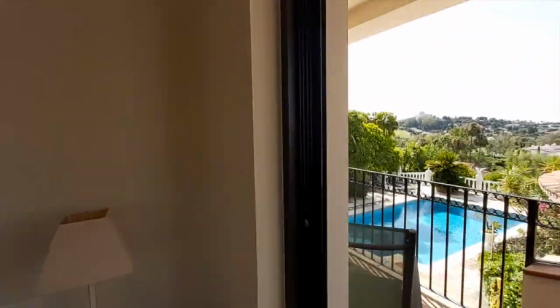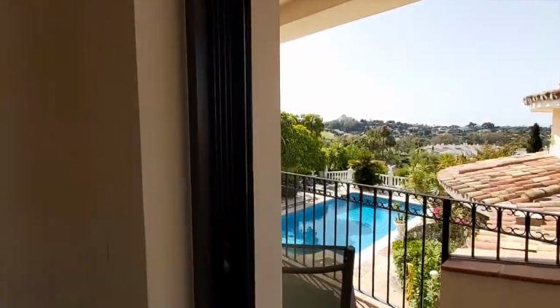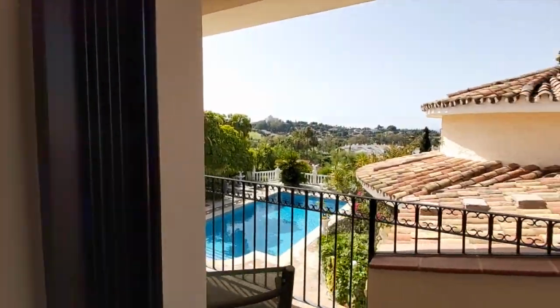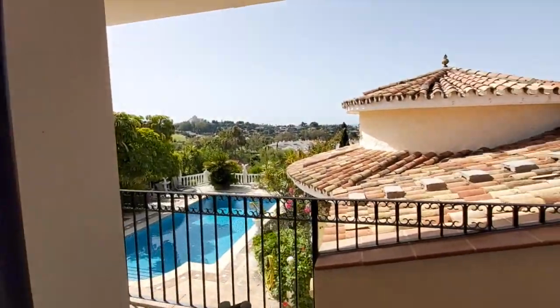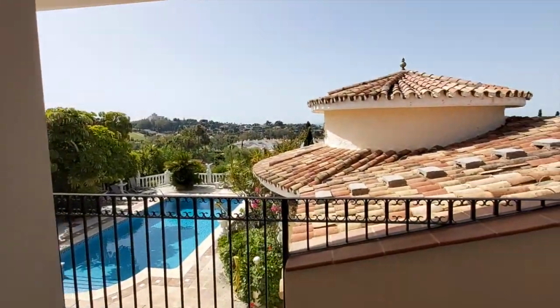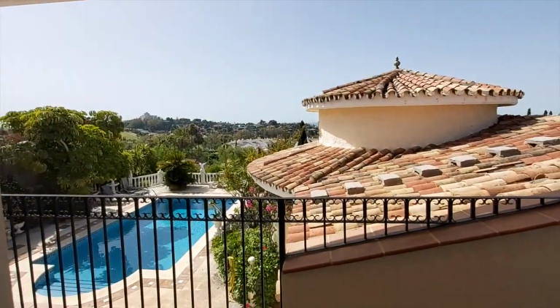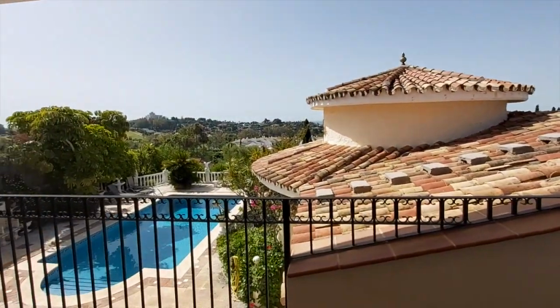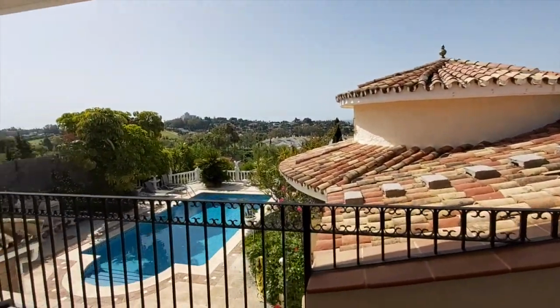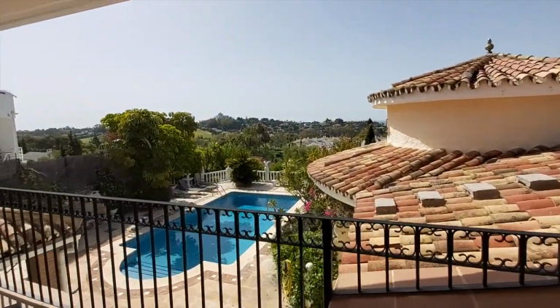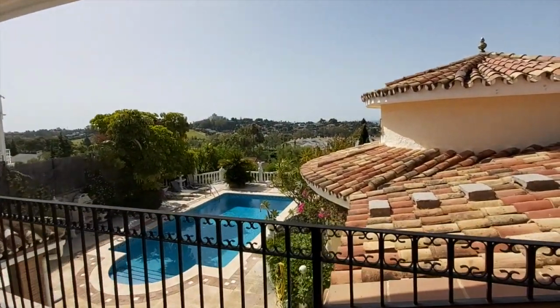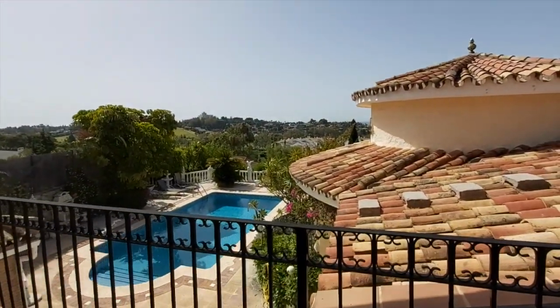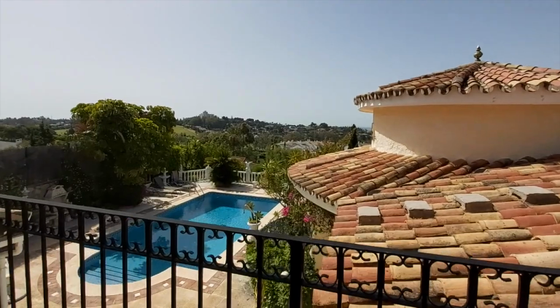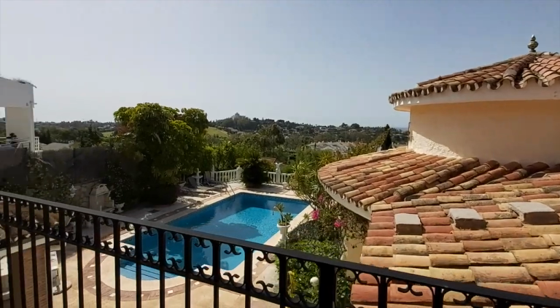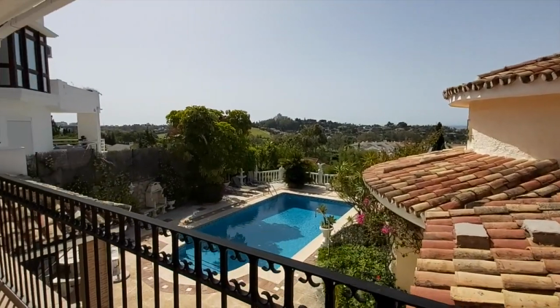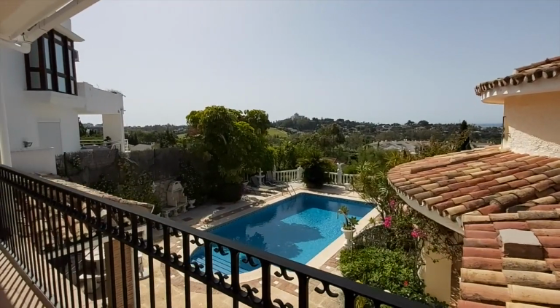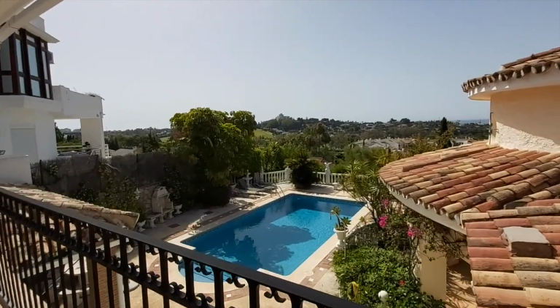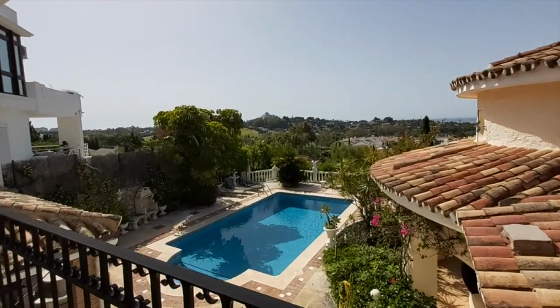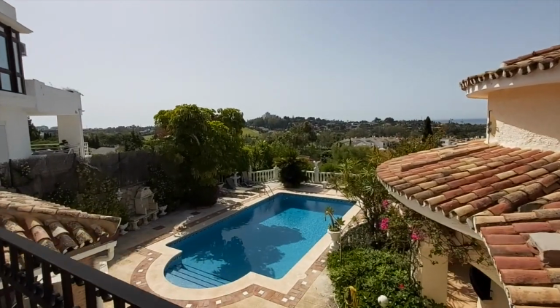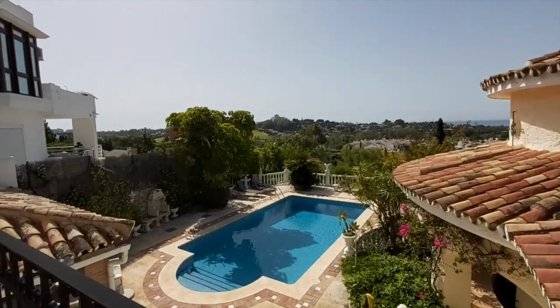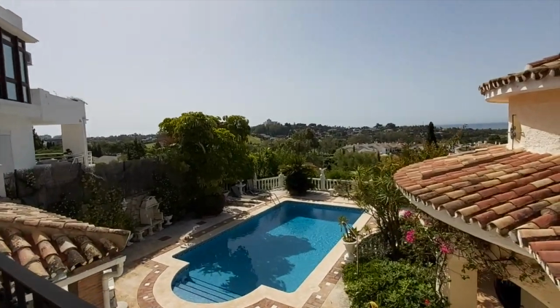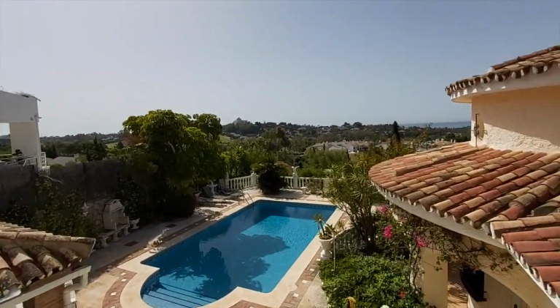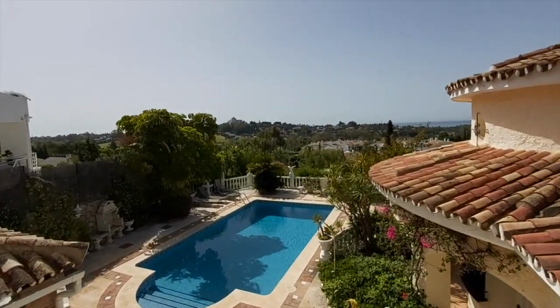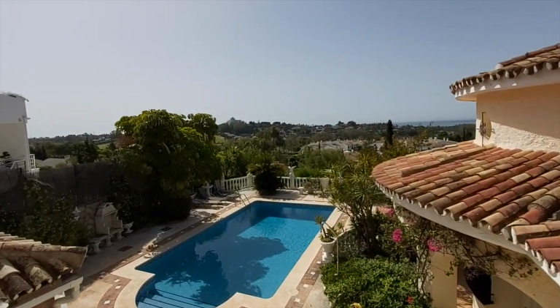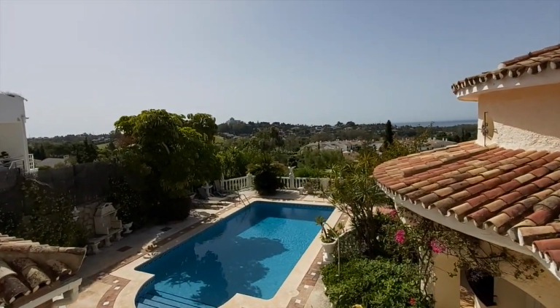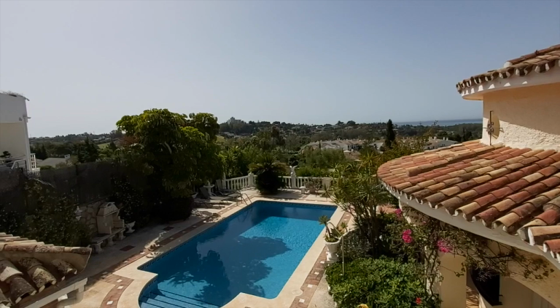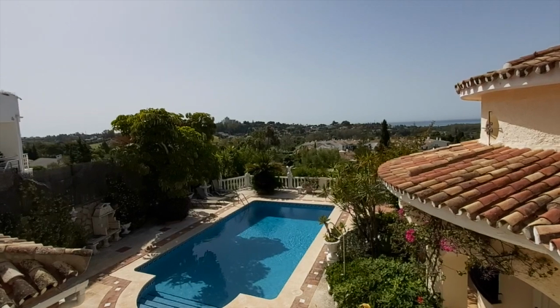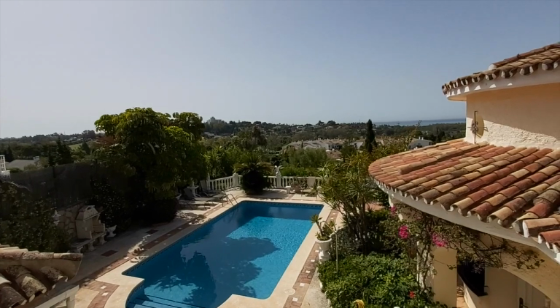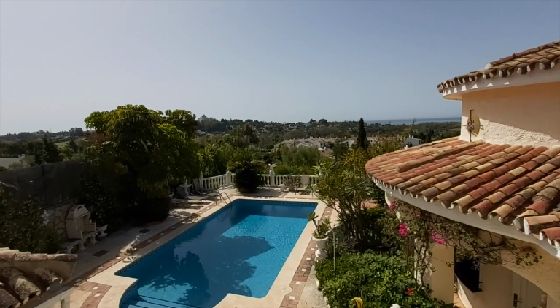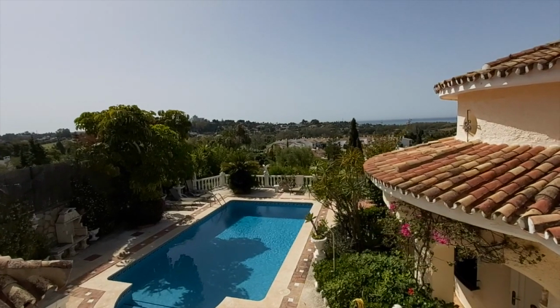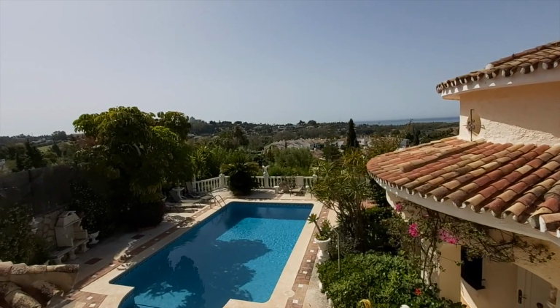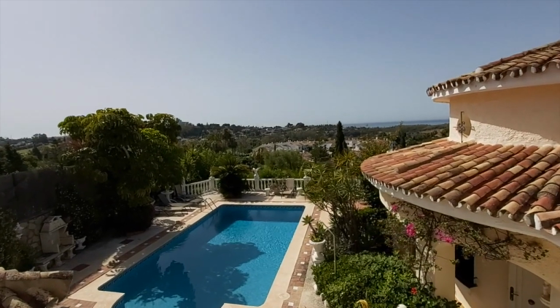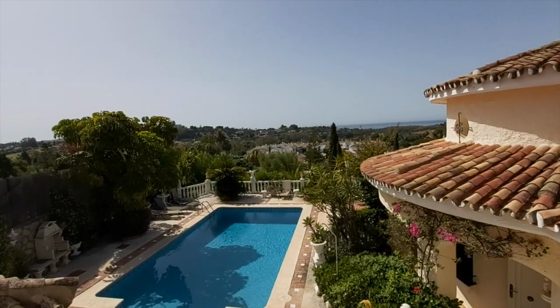I hope you've enjoyed our visit to this beautiful villa in Paraíso Alto. If you'd like any more information, you can visit our website at www.paraisarealestate.com.